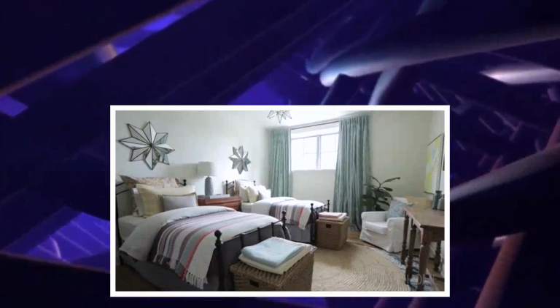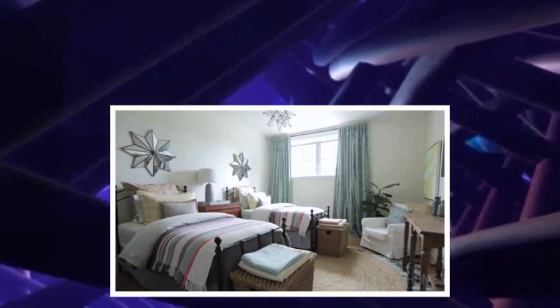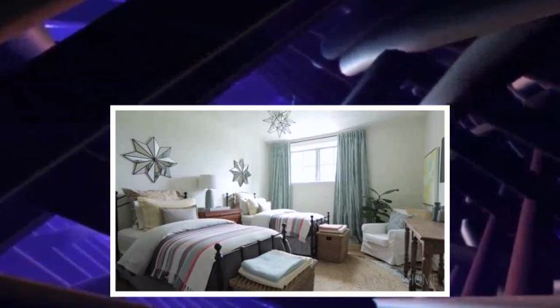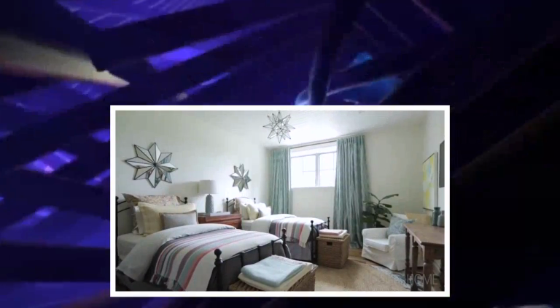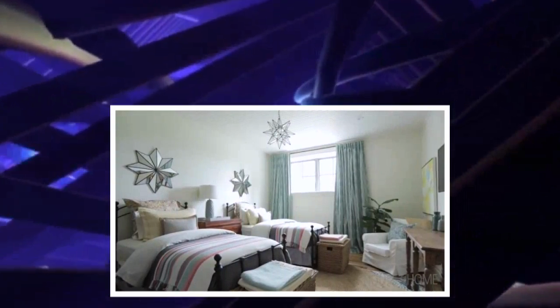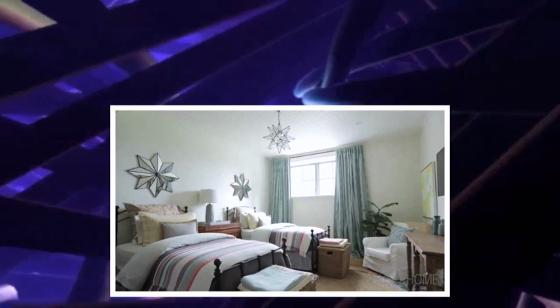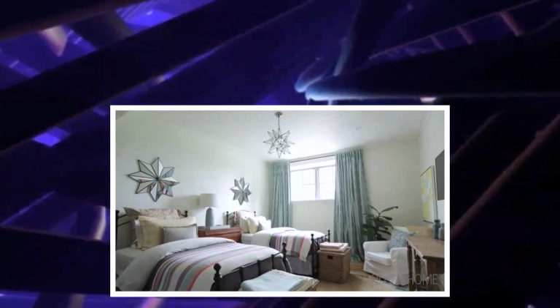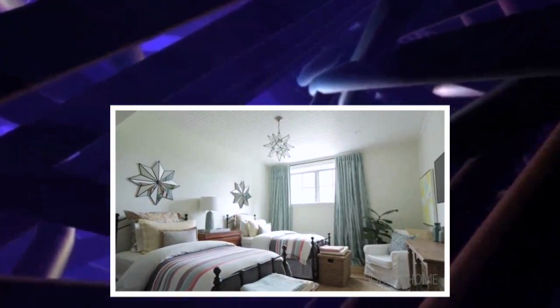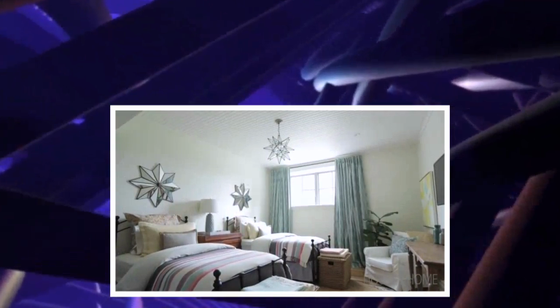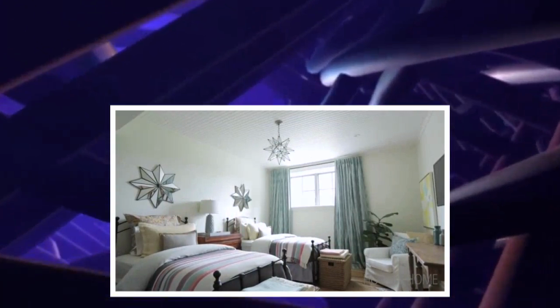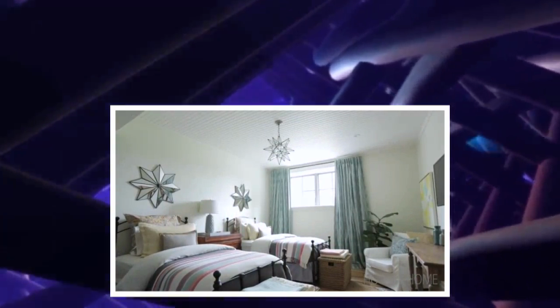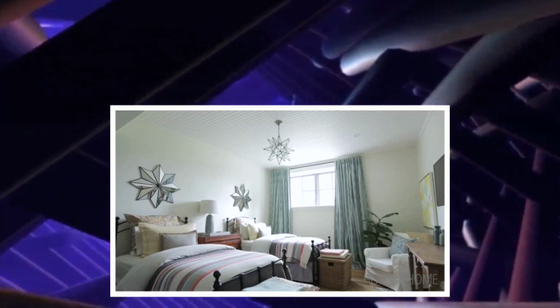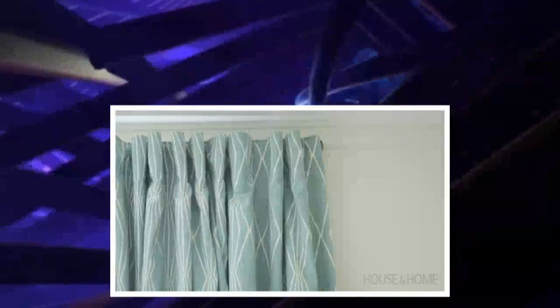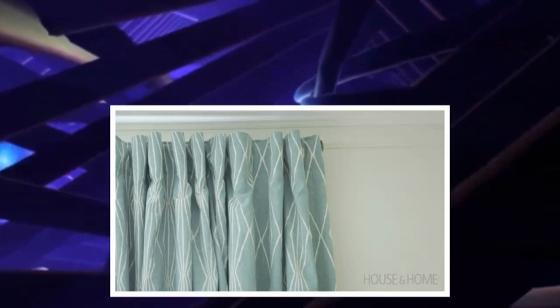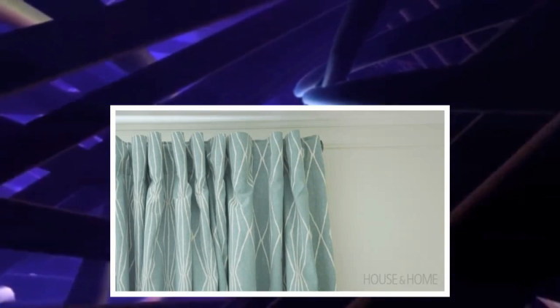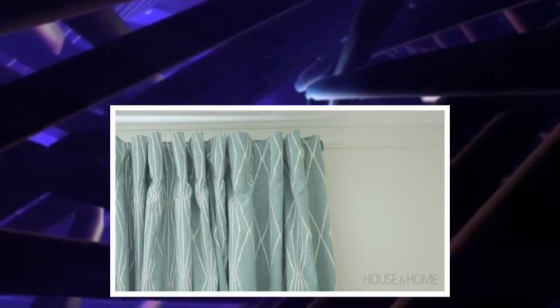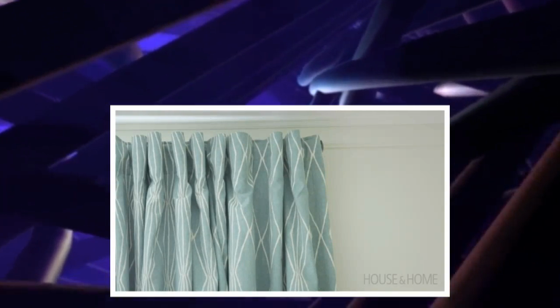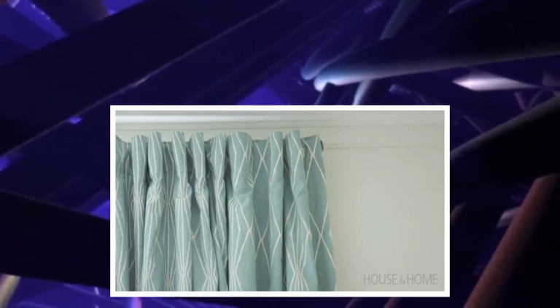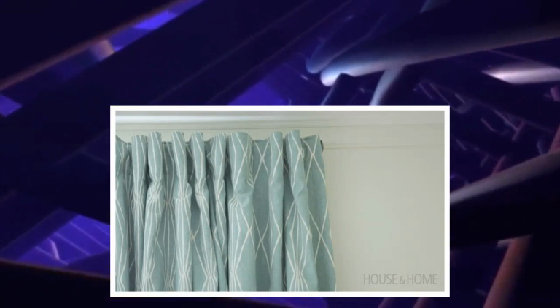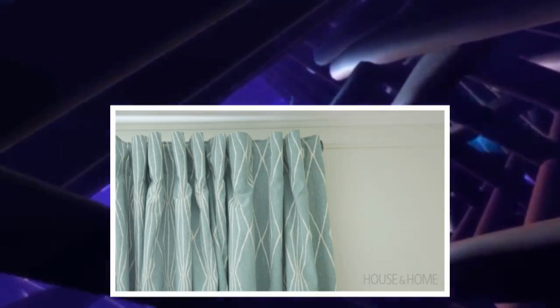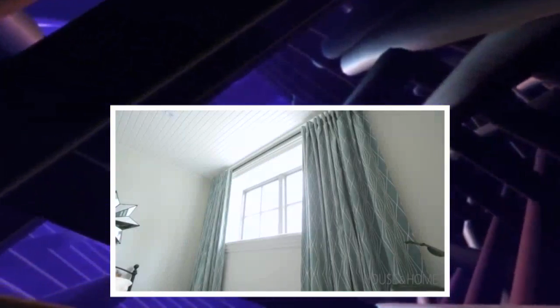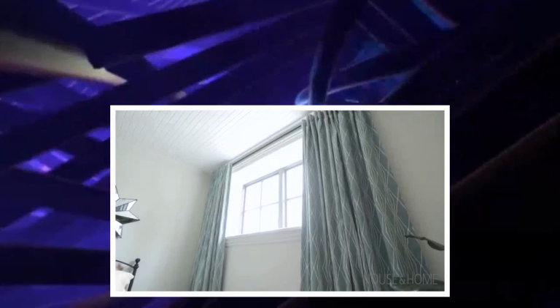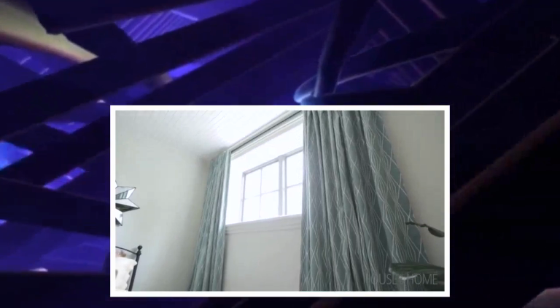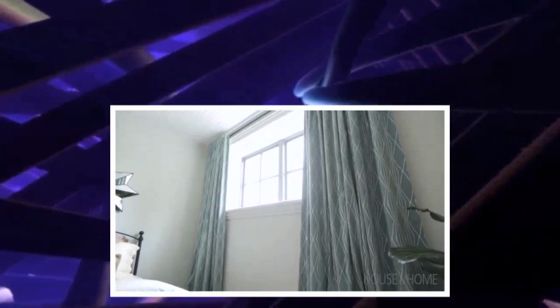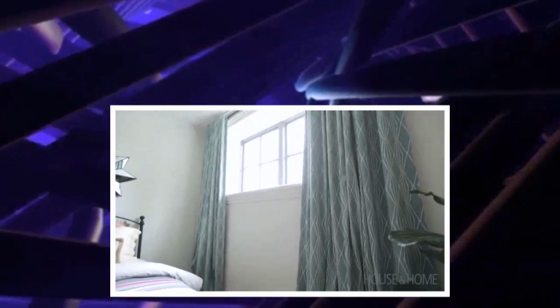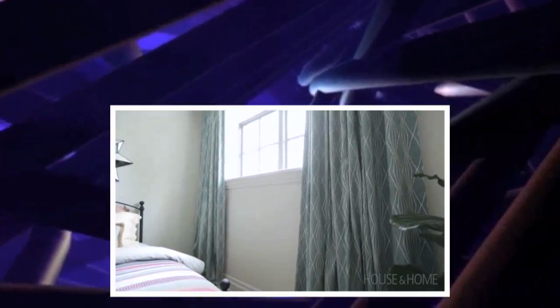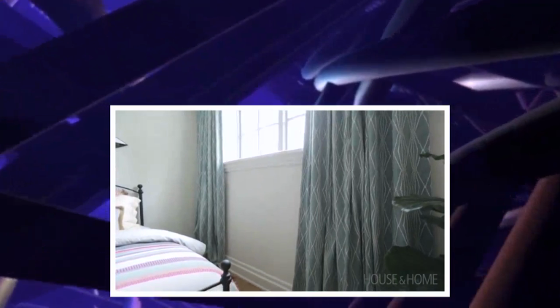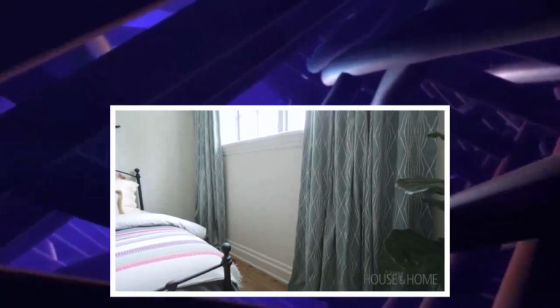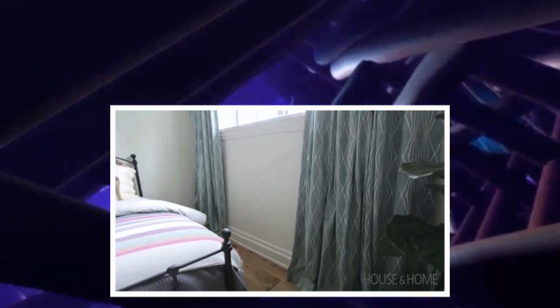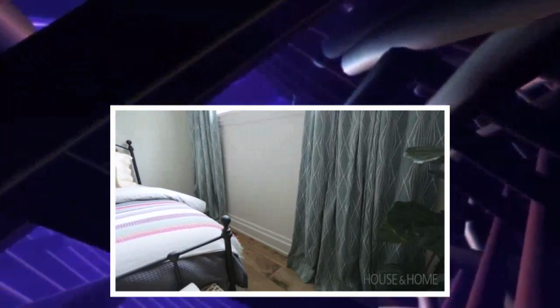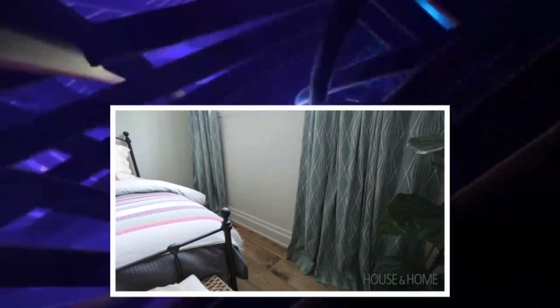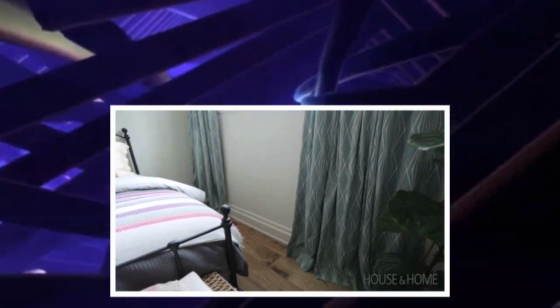The window here in the bedroom, although it is a basement window and is much higher than a standard window, I still treated the drapery options the same. I hung the rod as high as it could go, let the drapery panels go right to the floor, and treated the window as if it was up on the main floor.